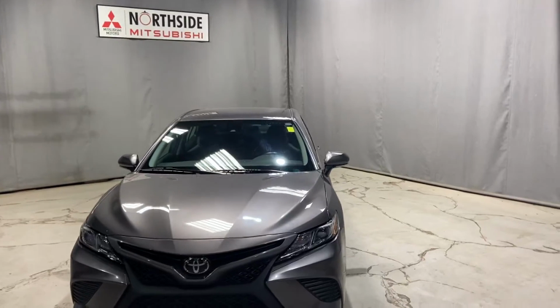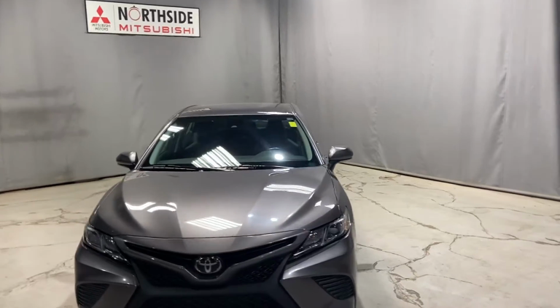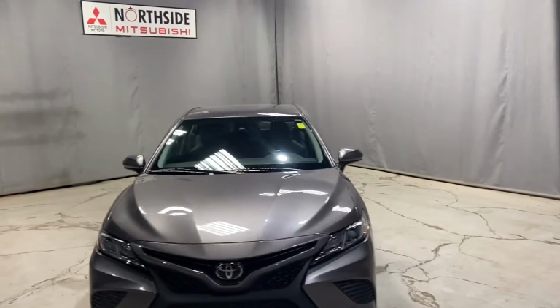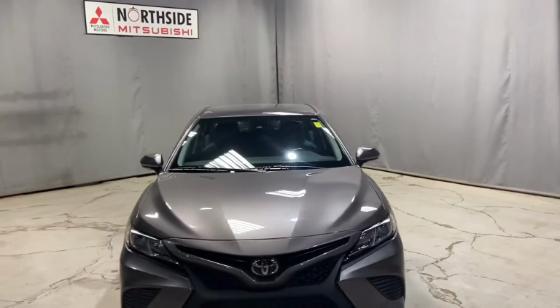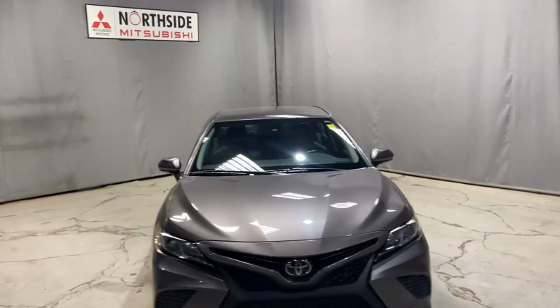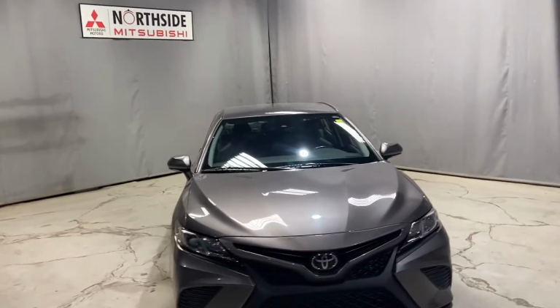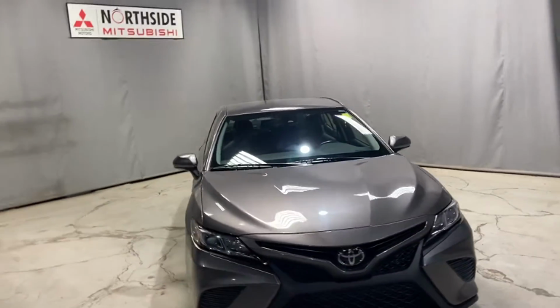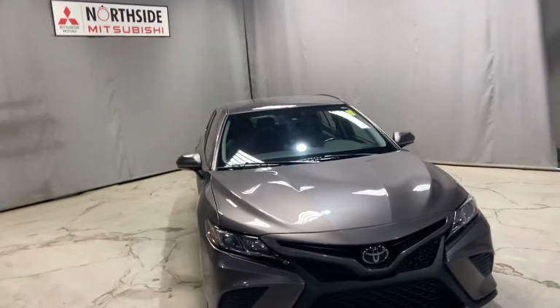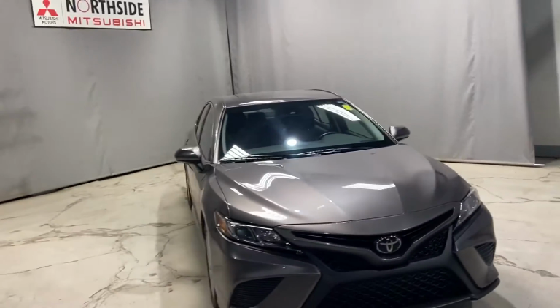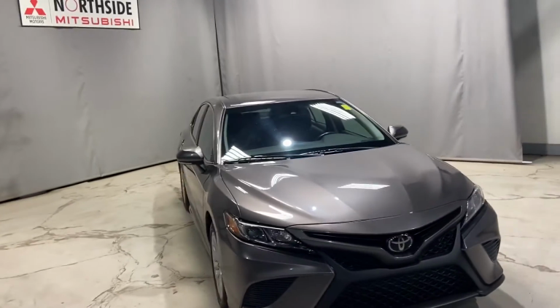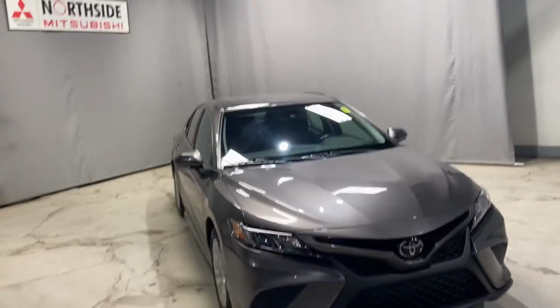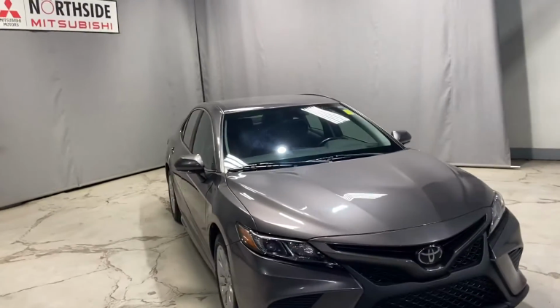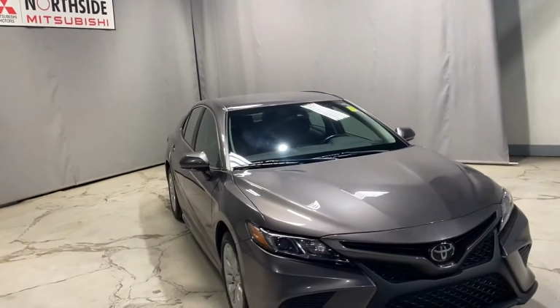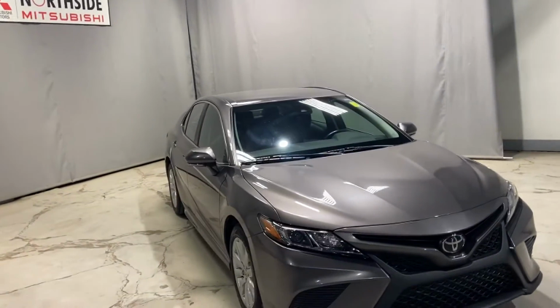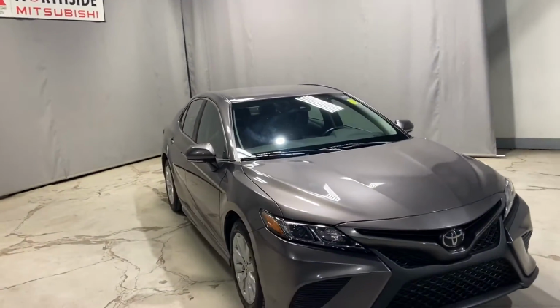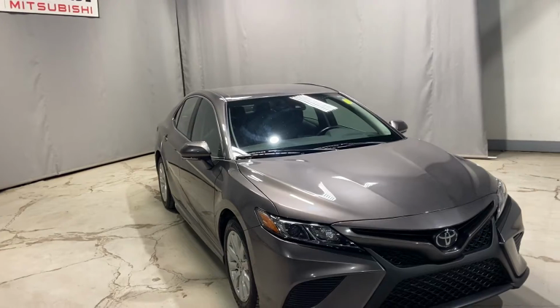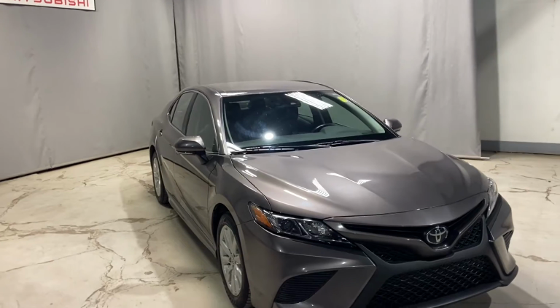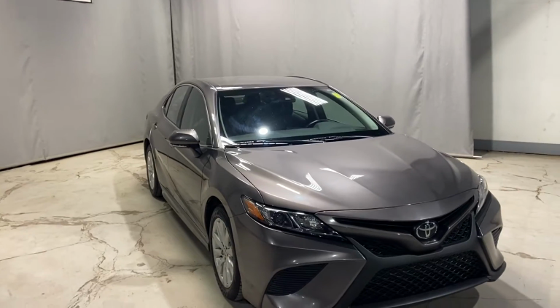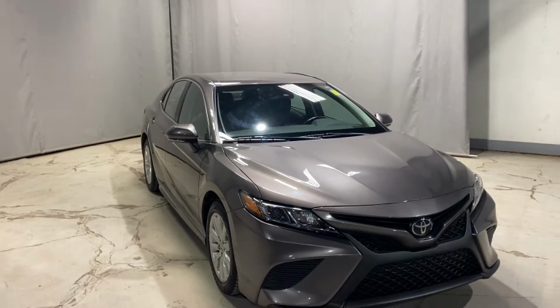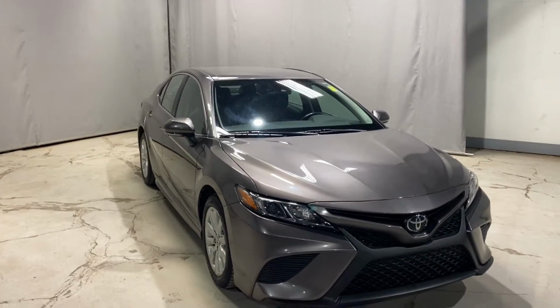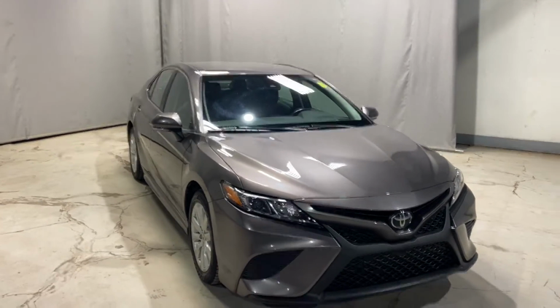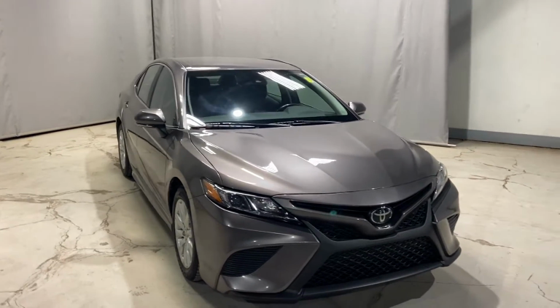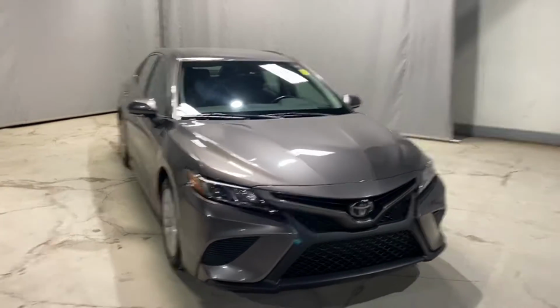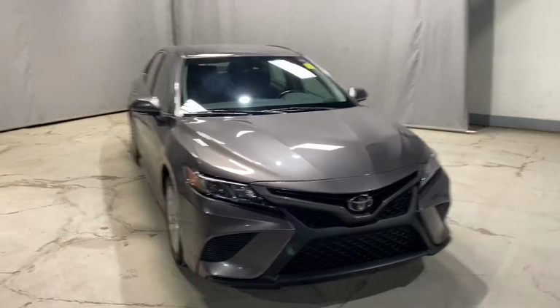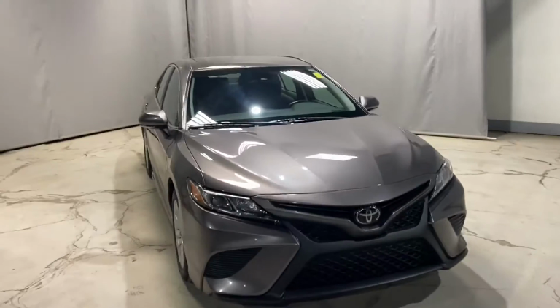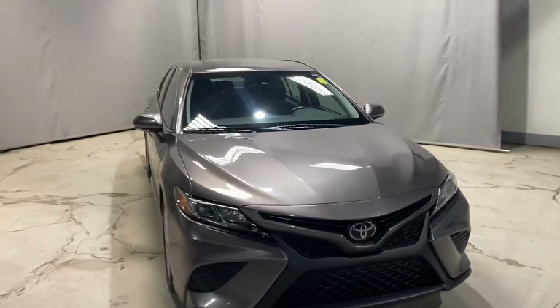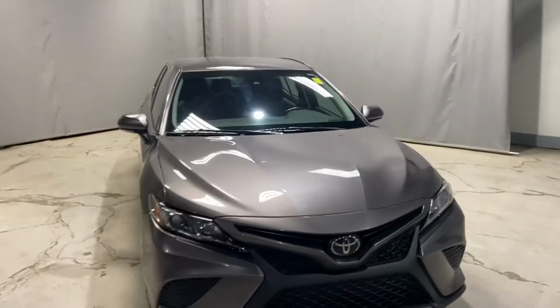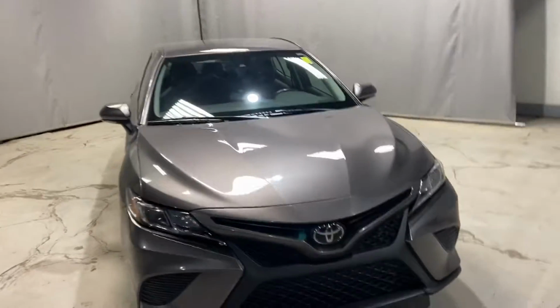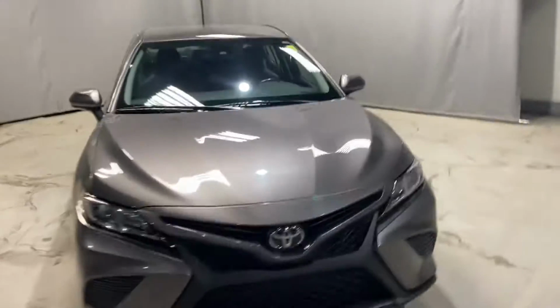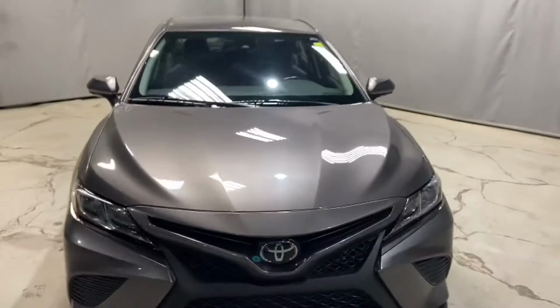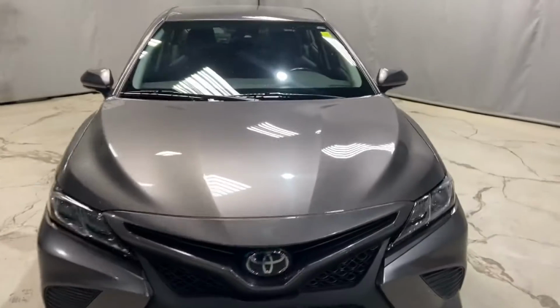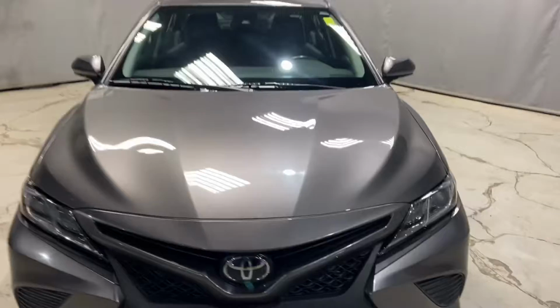Hello, Nio Markel here from Northside Mitsubishi in Edmonton. Wanted to give you a better look at our 2020 Toyota Camry. This car comes backed with a ton of great features and options.